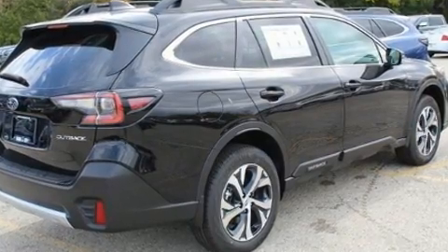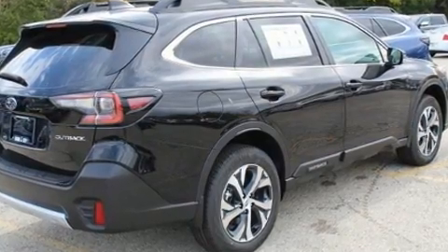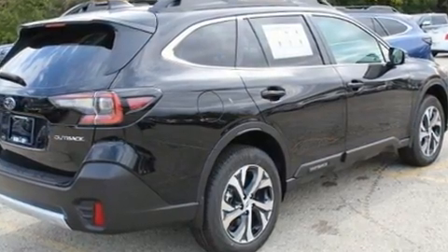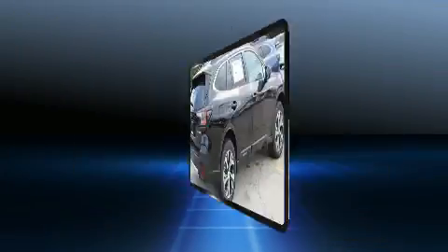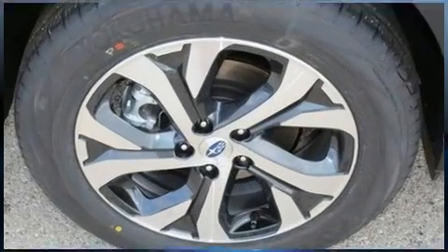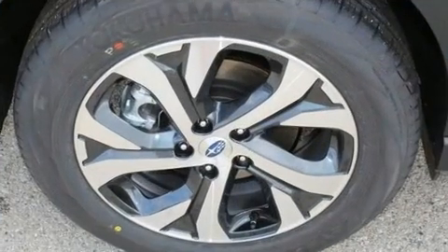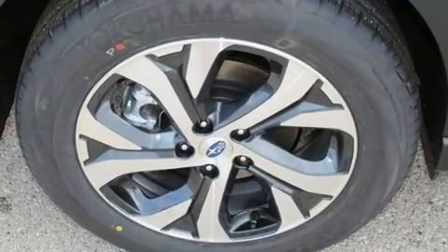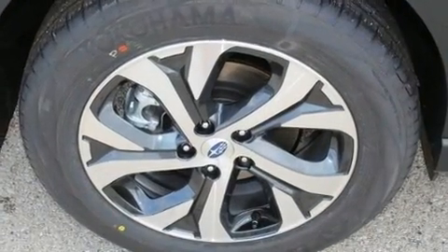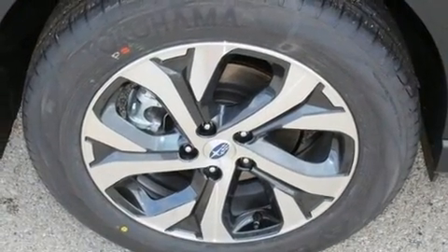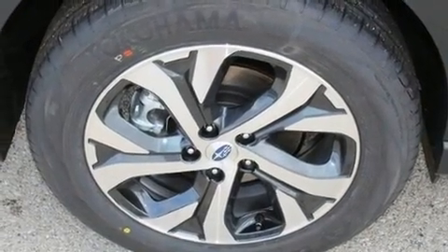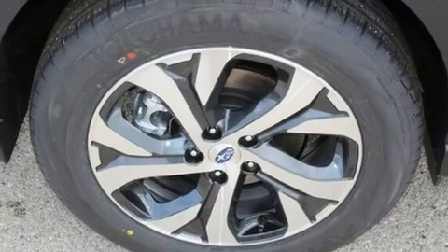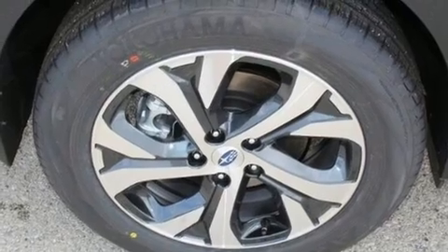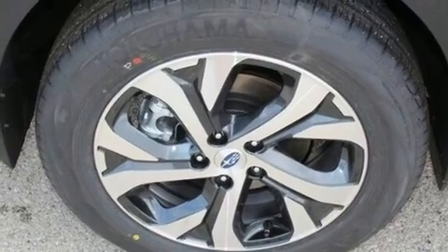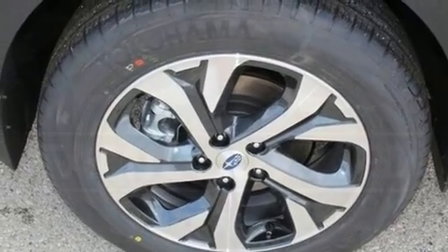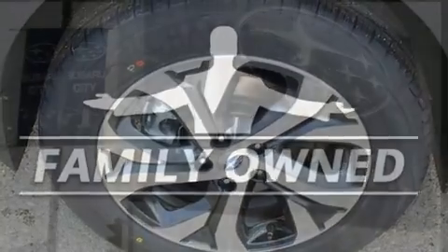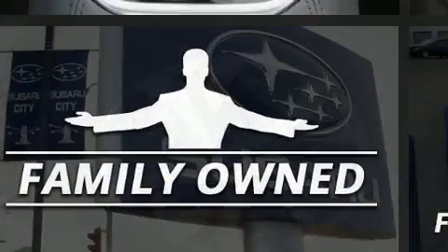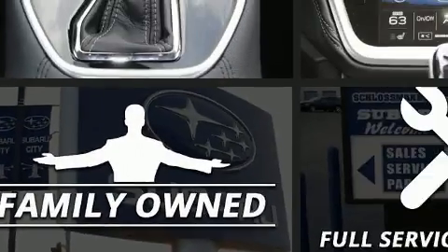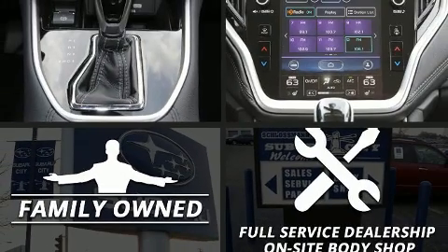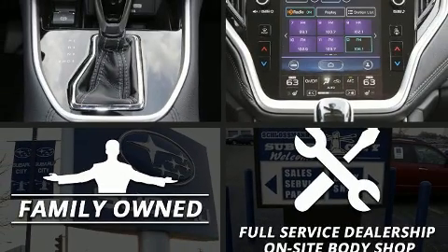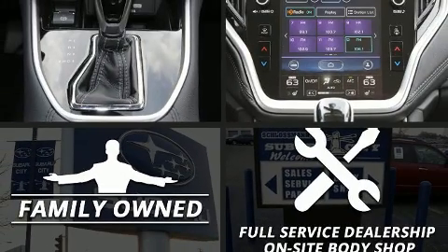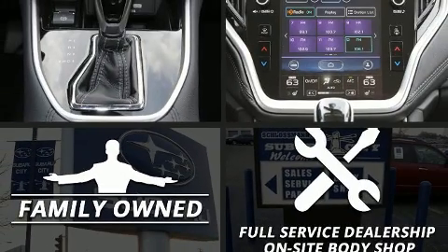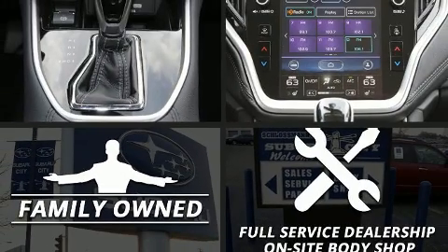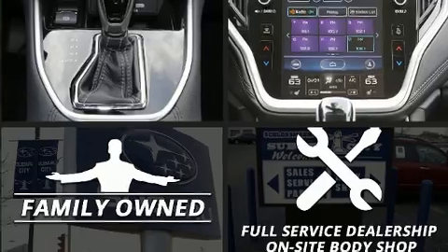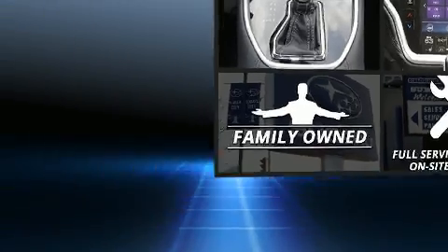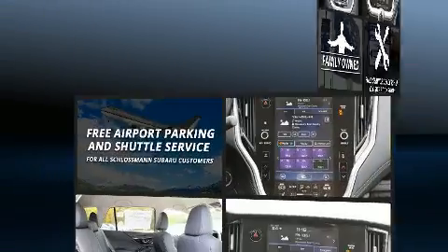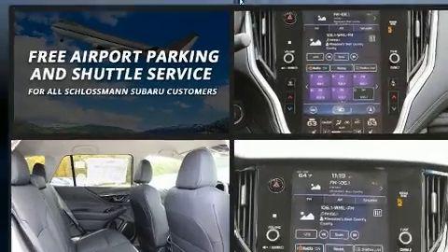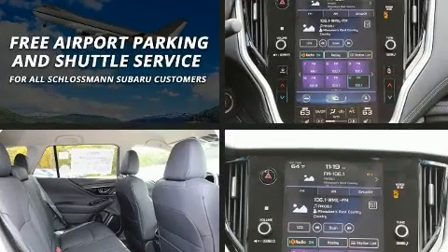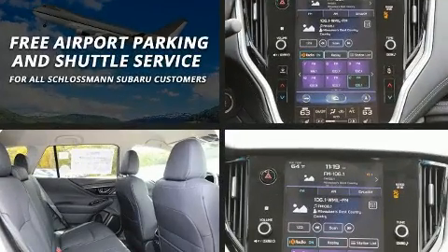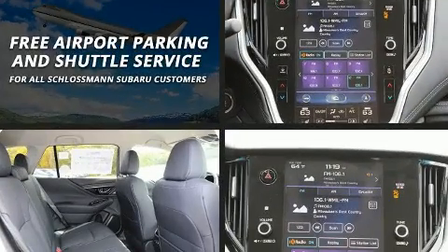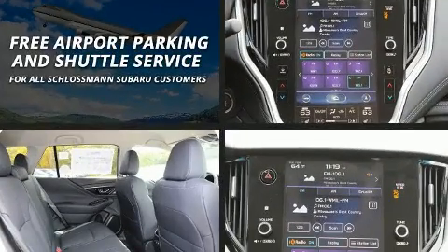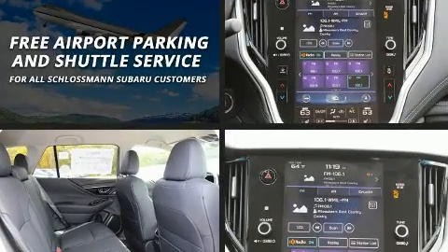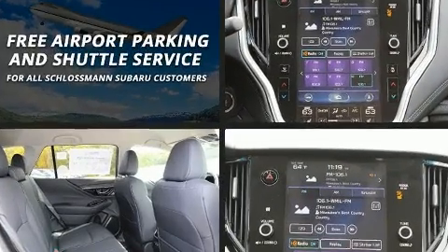Top features include a split folding rear seat, power front seats, a built-in garage door transmitter, automatic dimming door mirrors, heated front and rear seats, a roof rack, and seat memory.